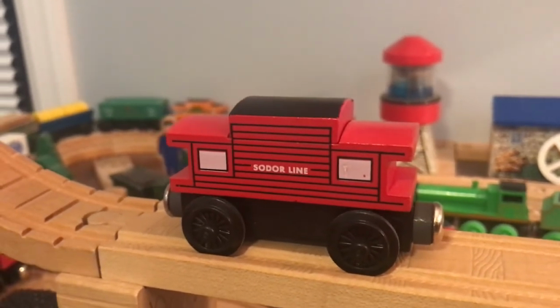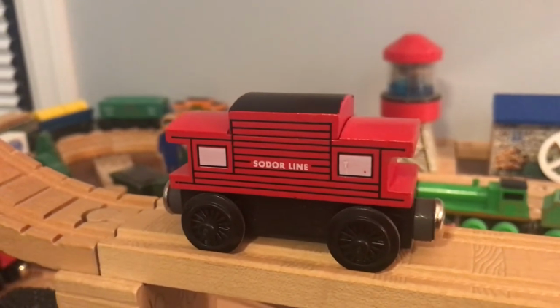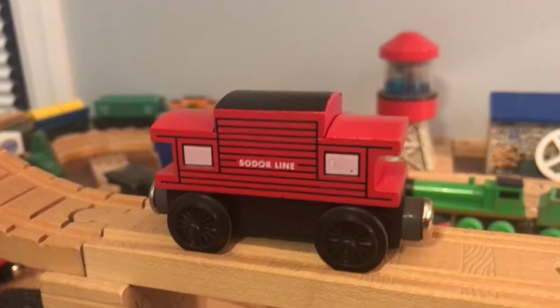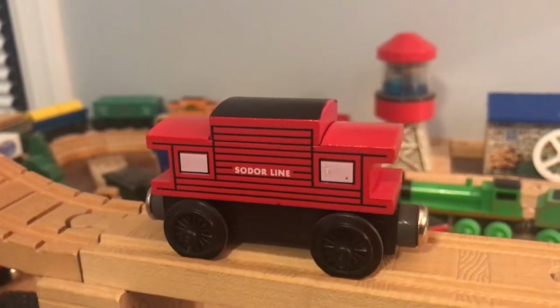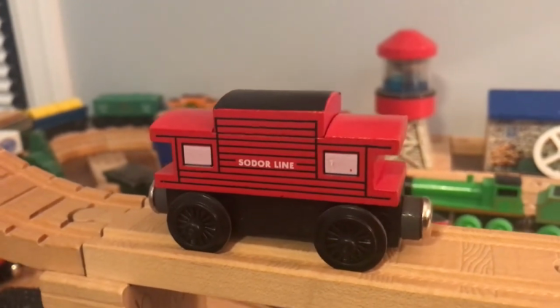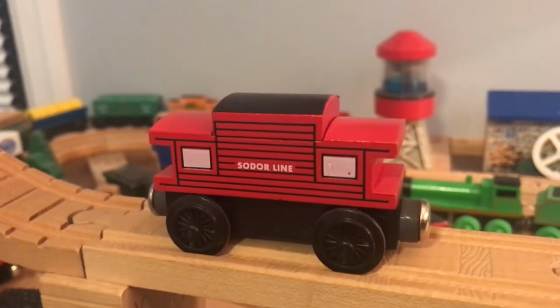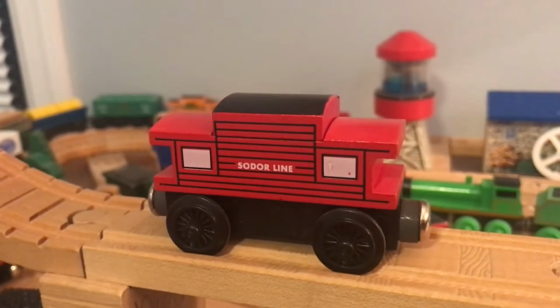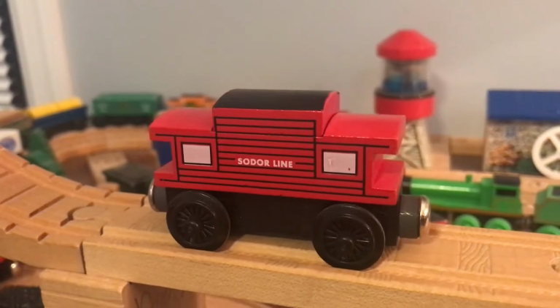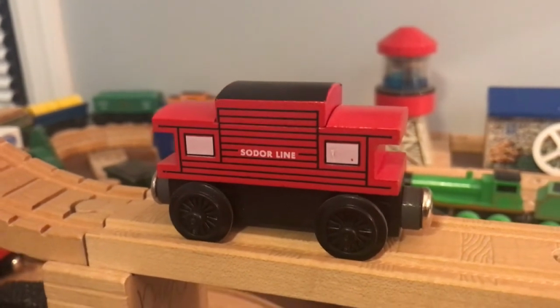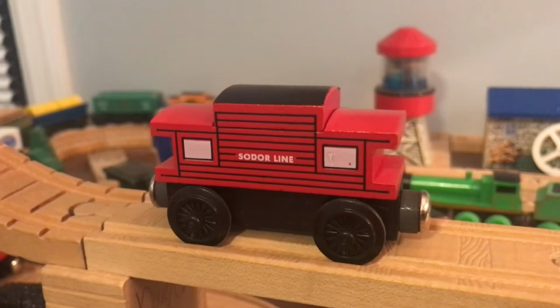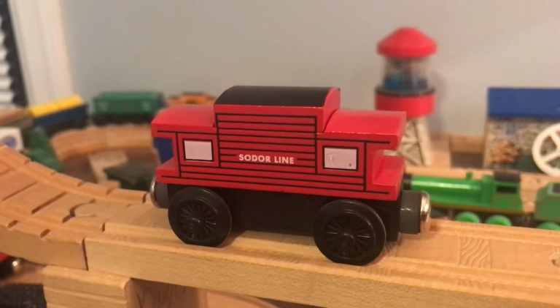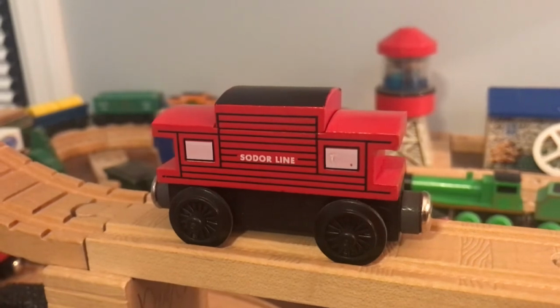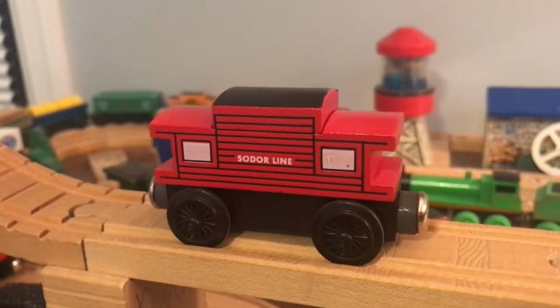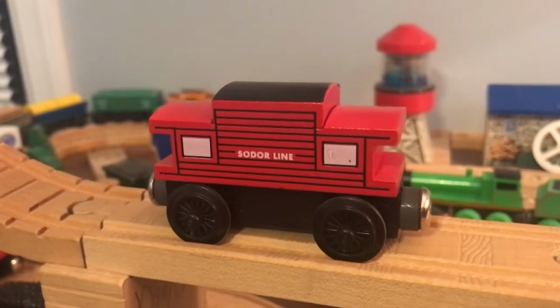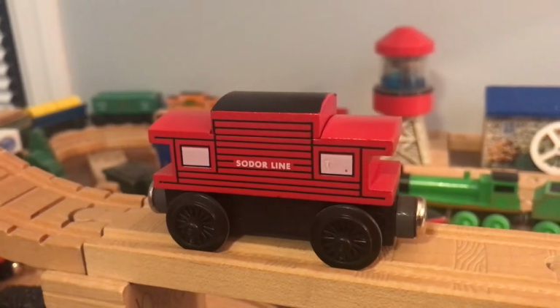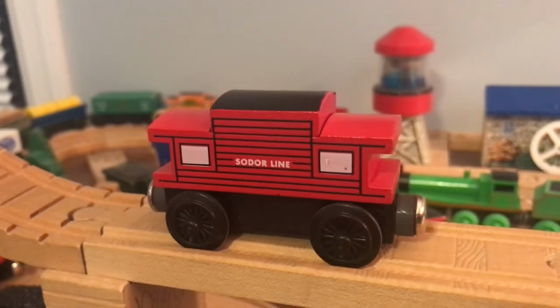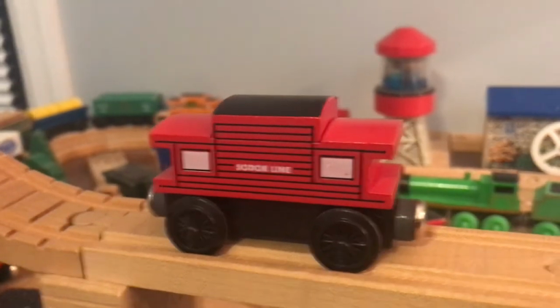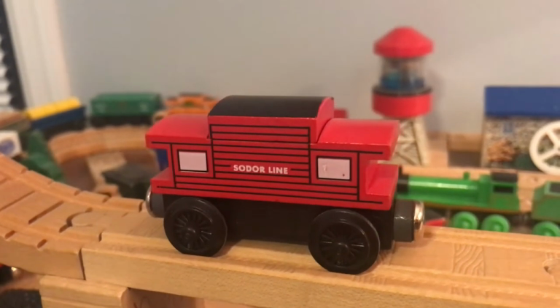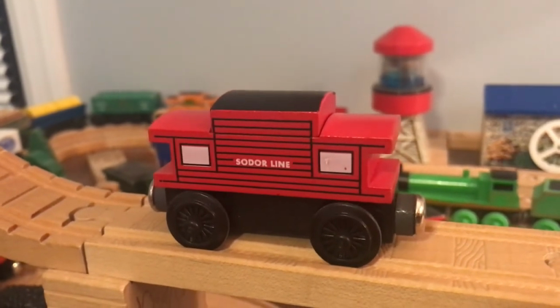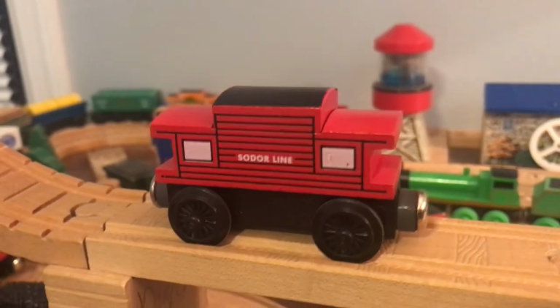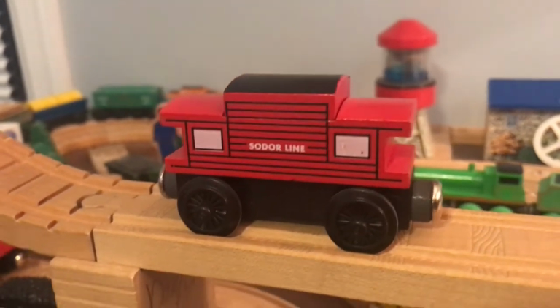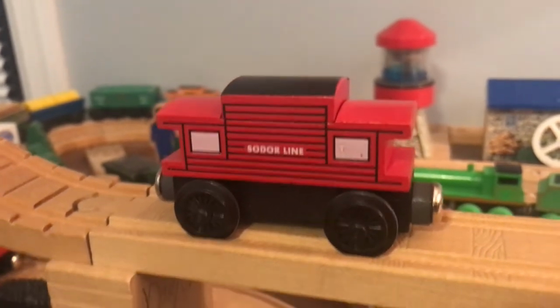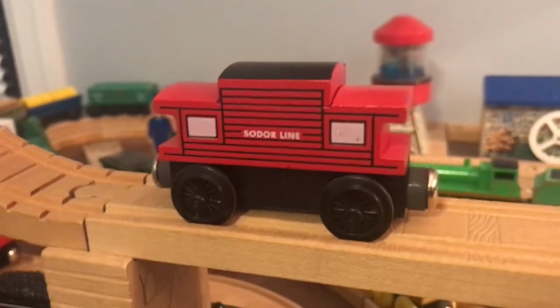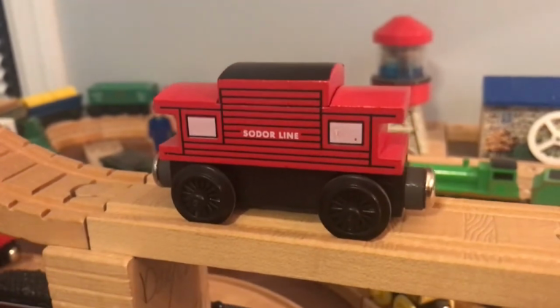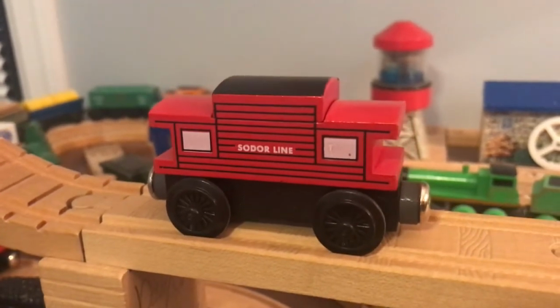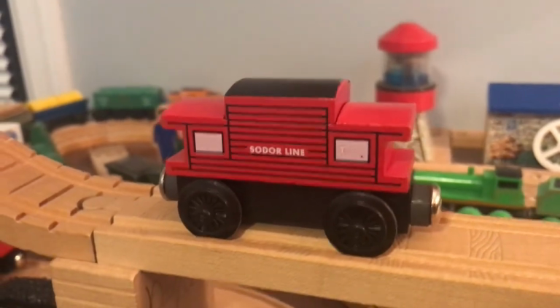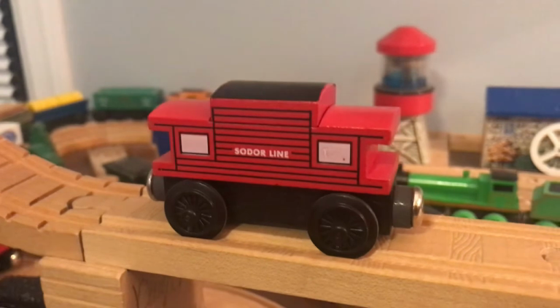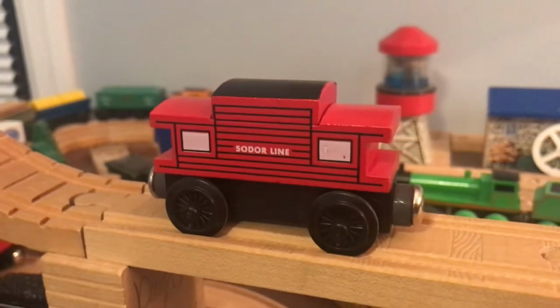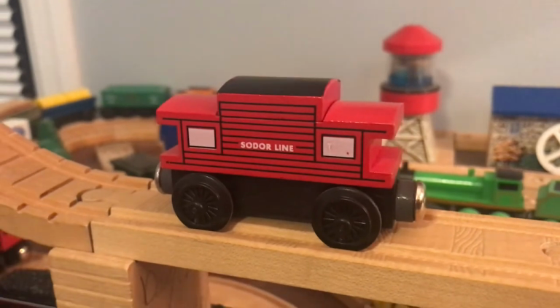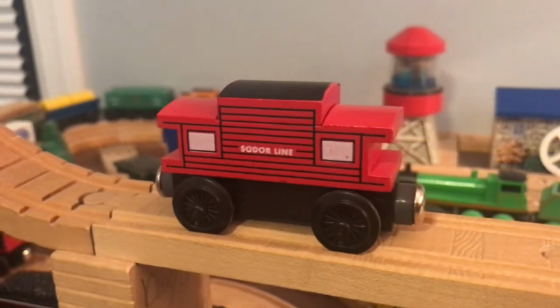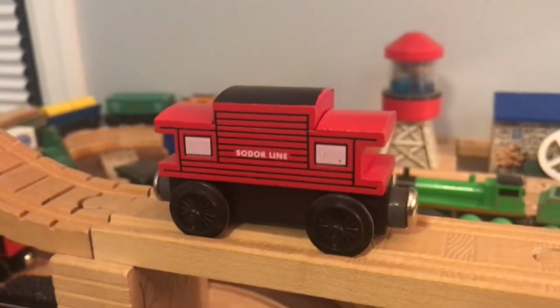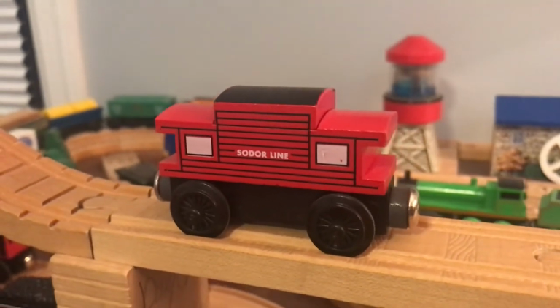Honestly, I've always really loved this item when I was a kid. It stood out a lot, and also red's one of my favorite colors. So, what do you all think of it?